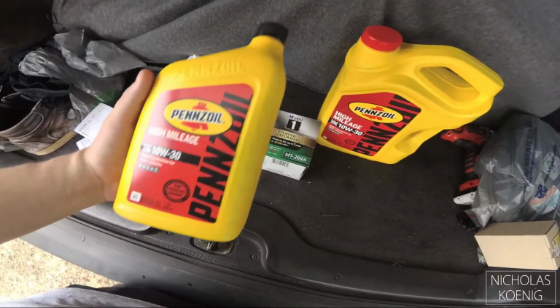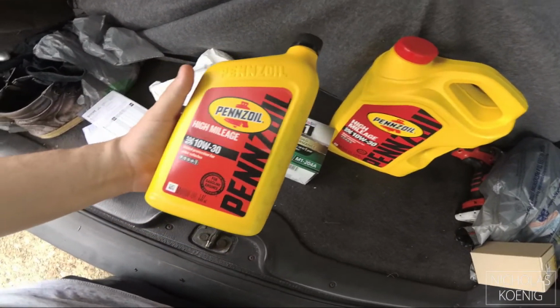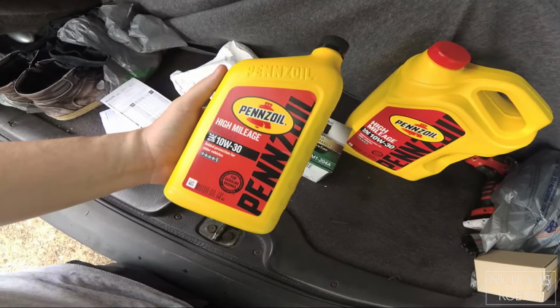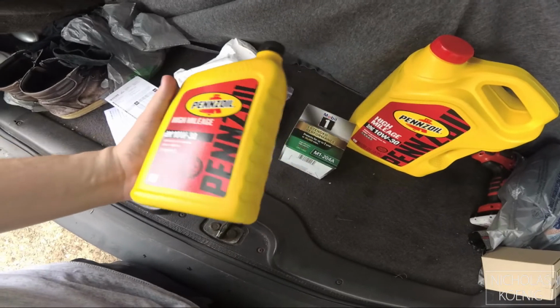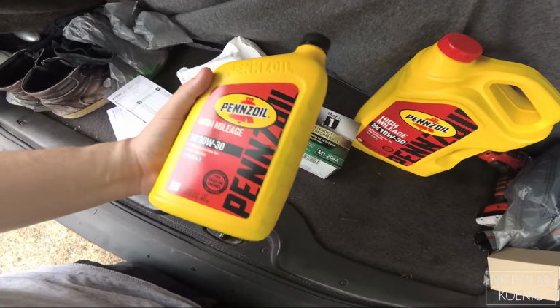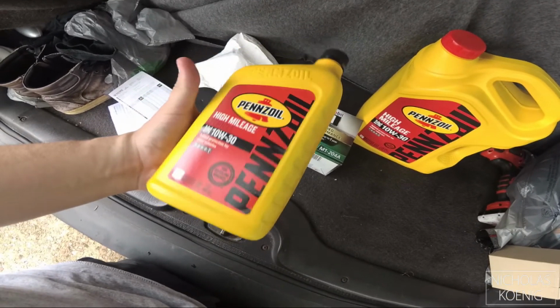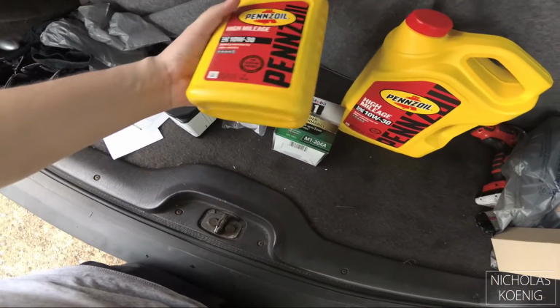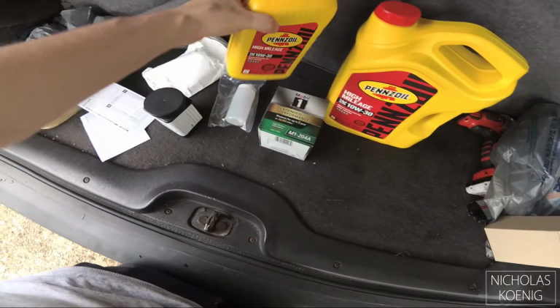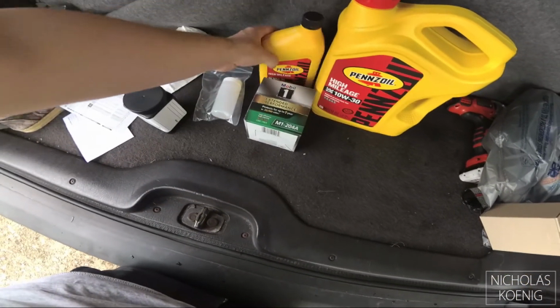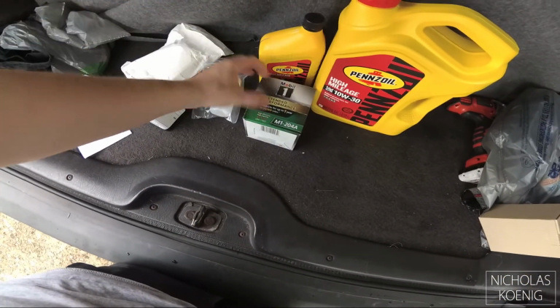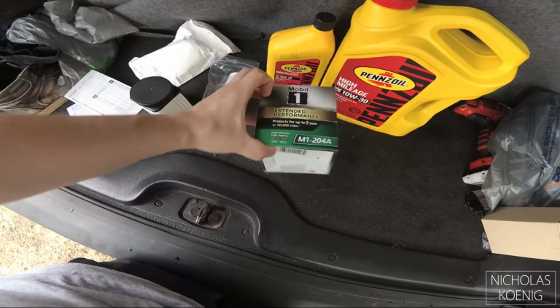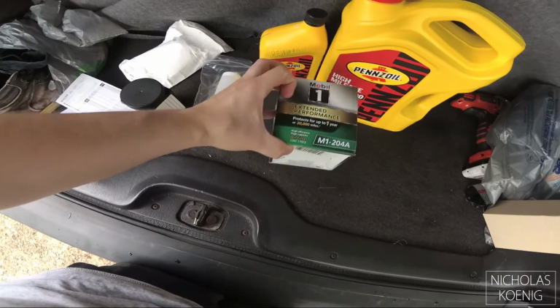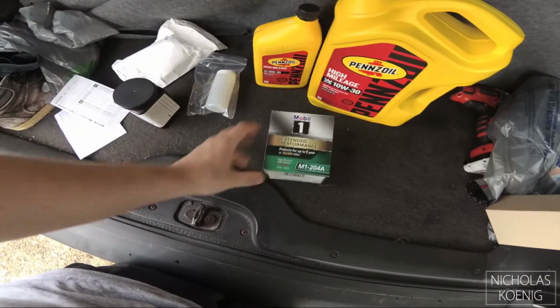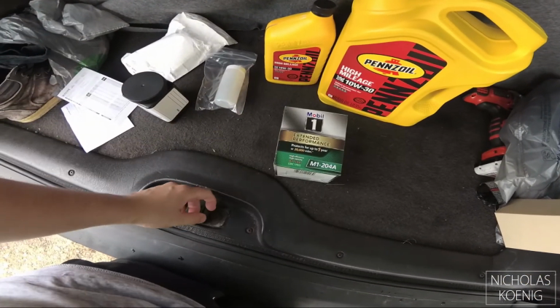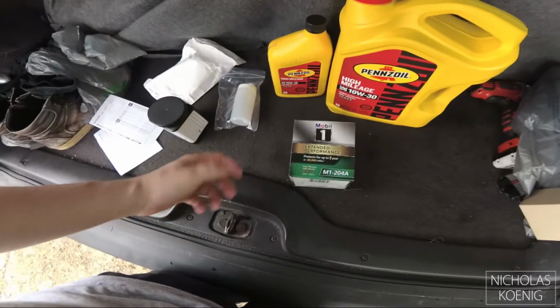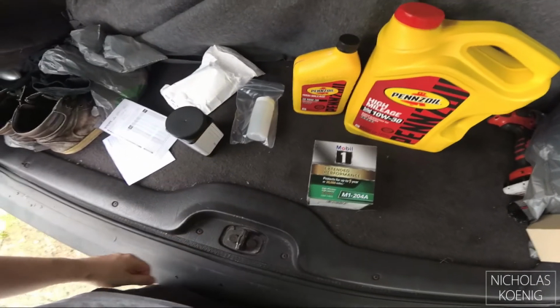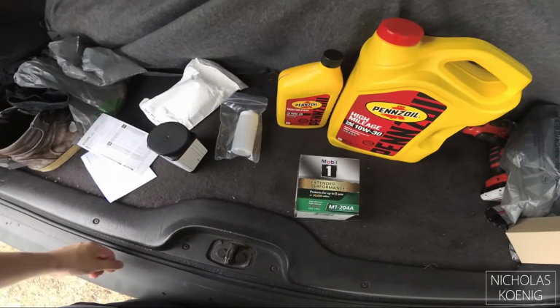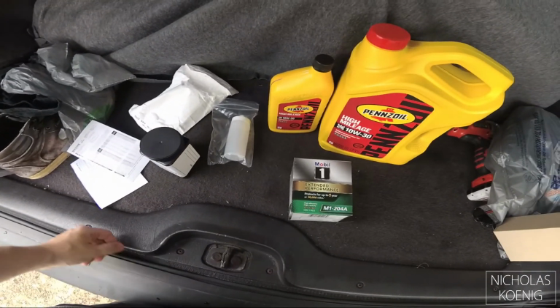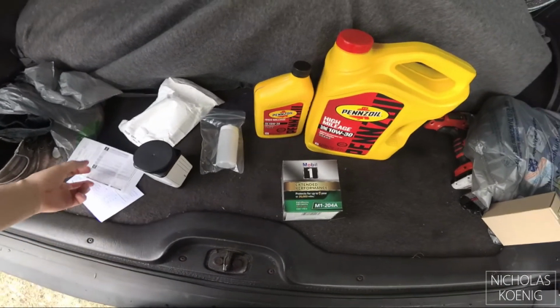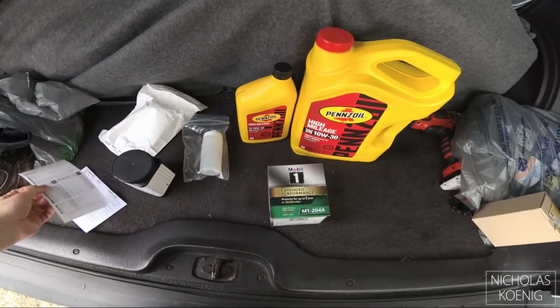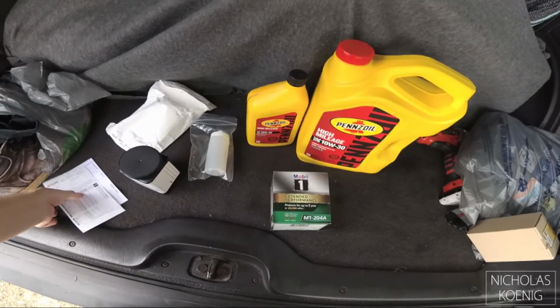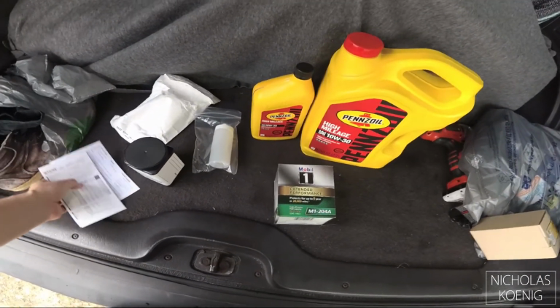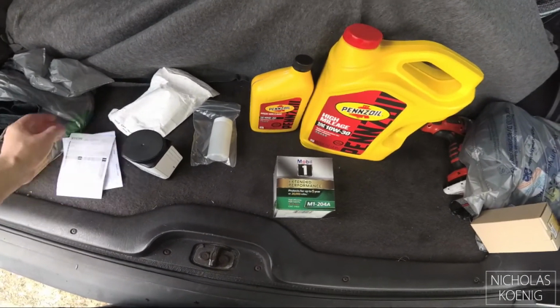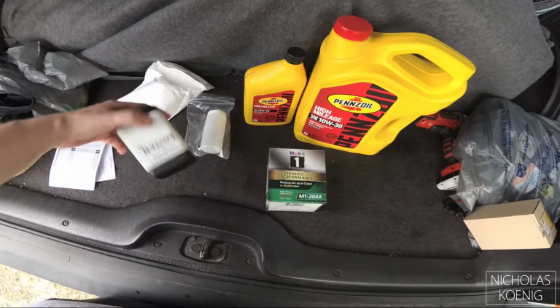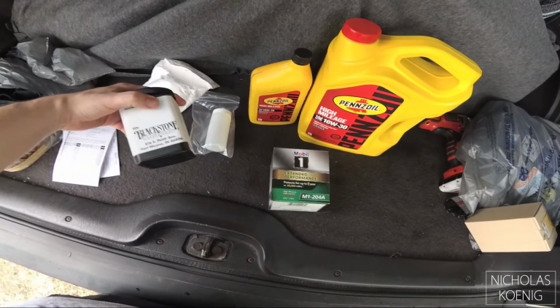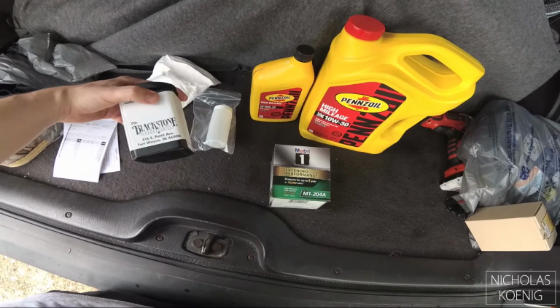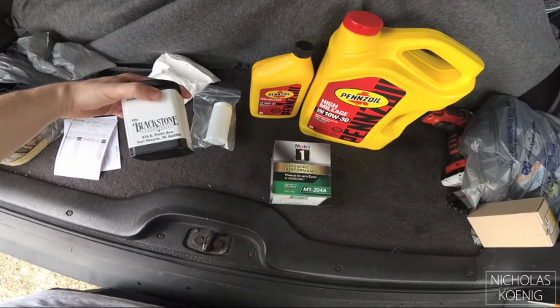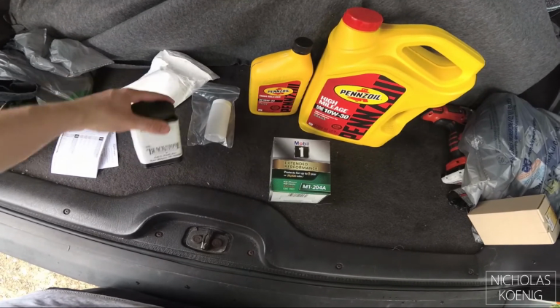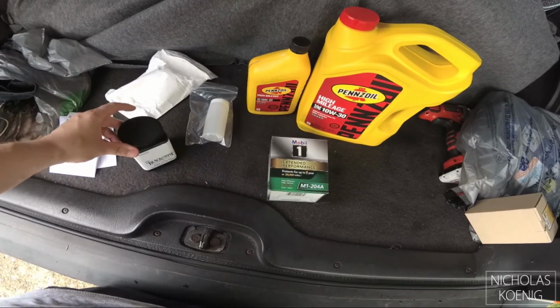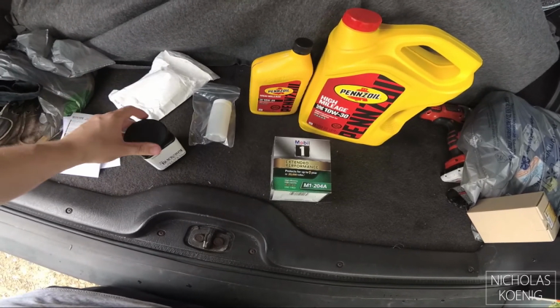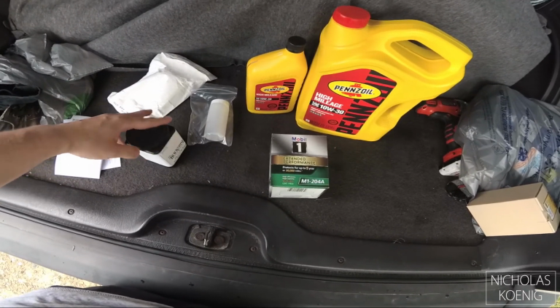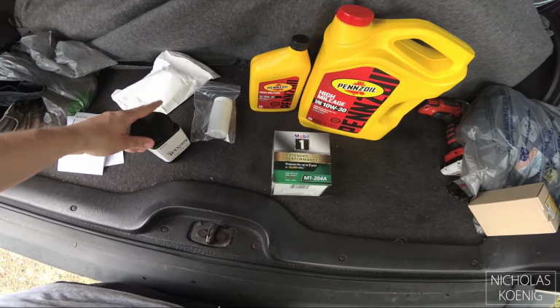Pennzoil — that's what I've been putting in it since I got the Jeep. High mileage 10w30. Mobile One is another option, but that's pretty much it. Standard oil change, seen a million times on YouTube, nothing special — and hopefully I'll just cut to the results as soon as I get them.